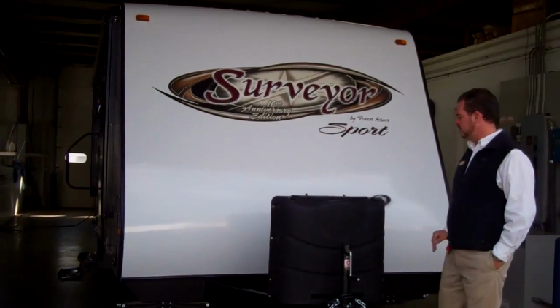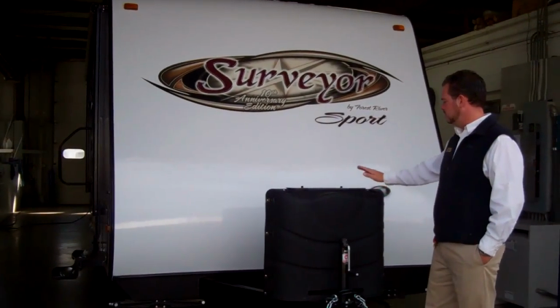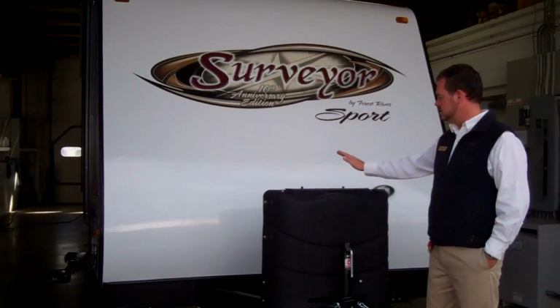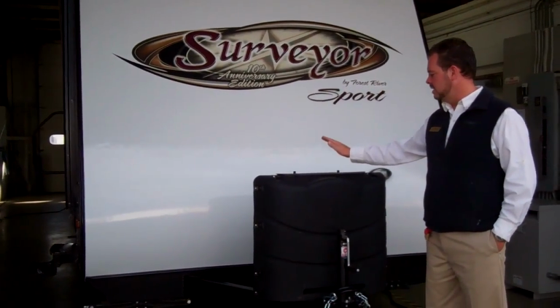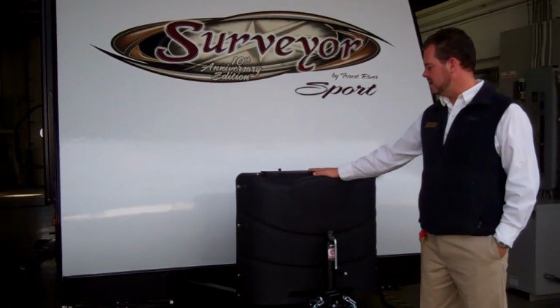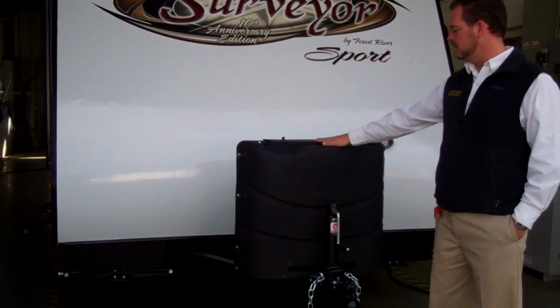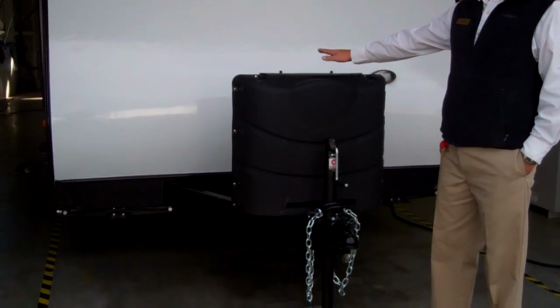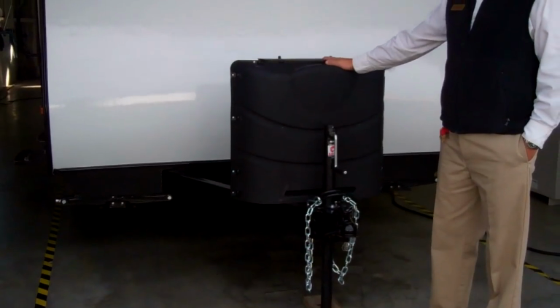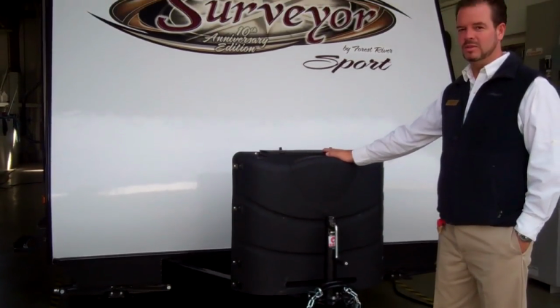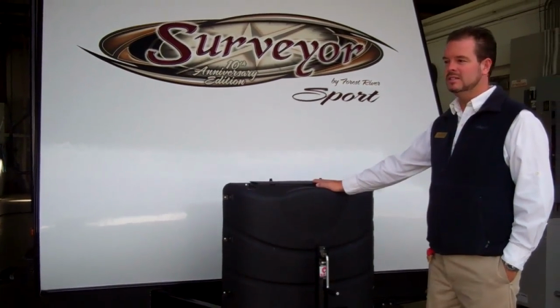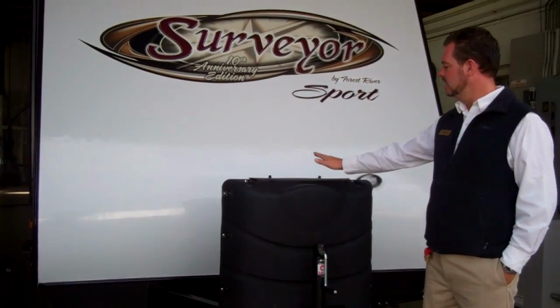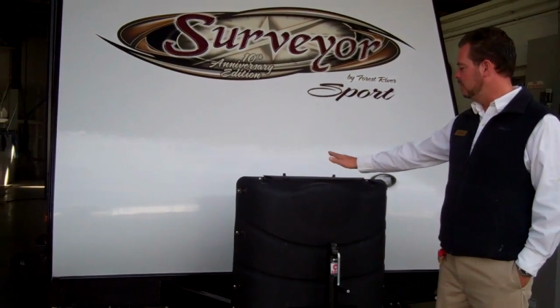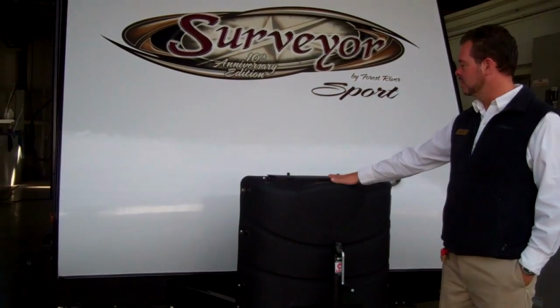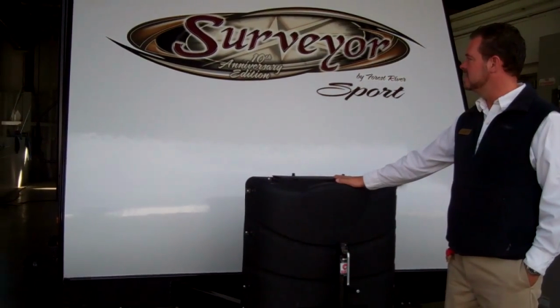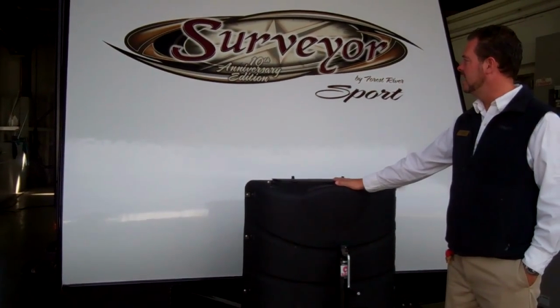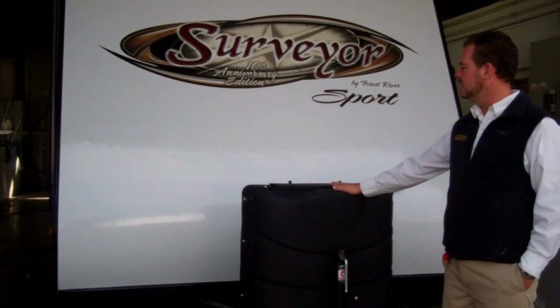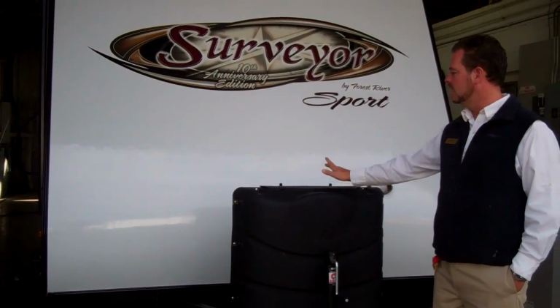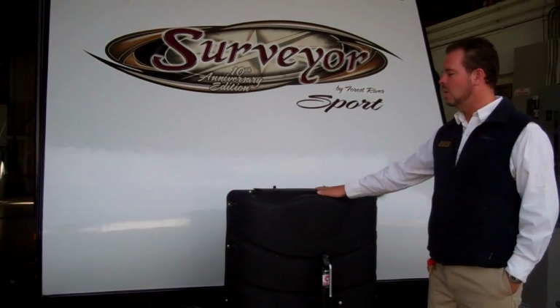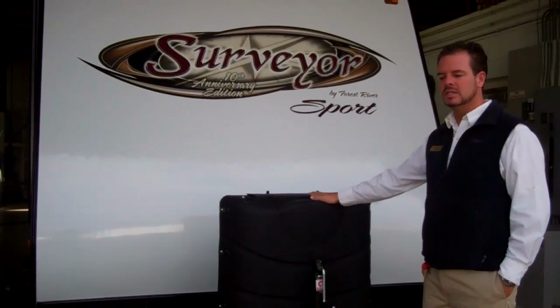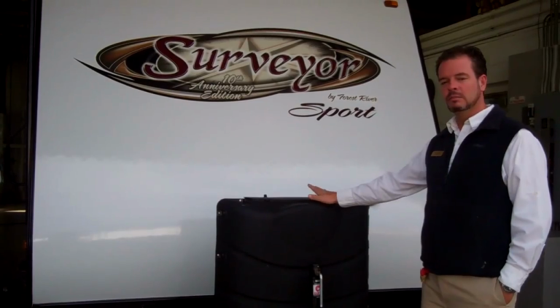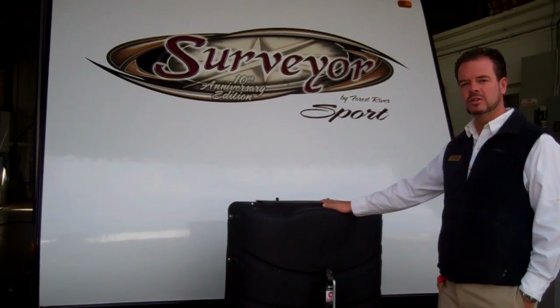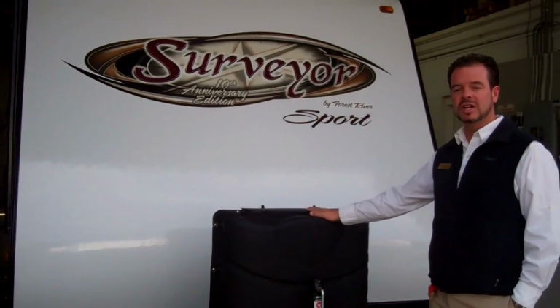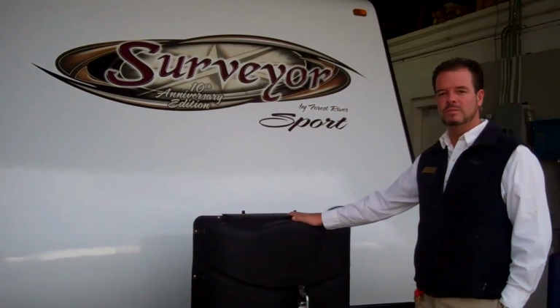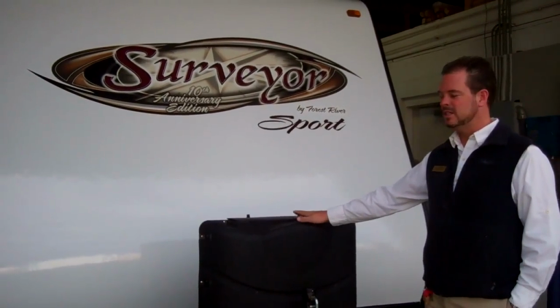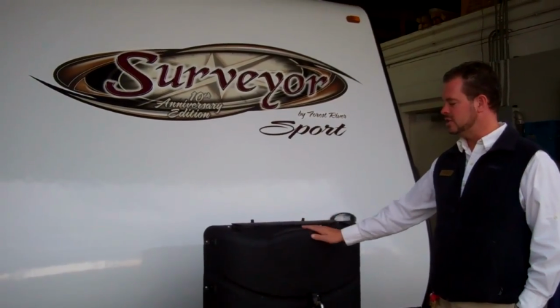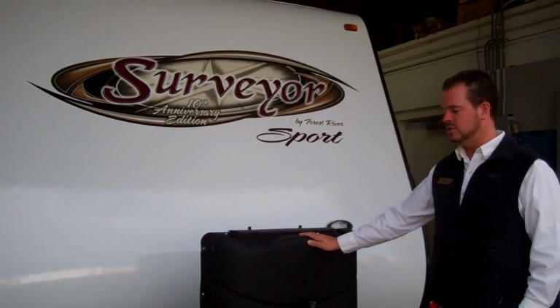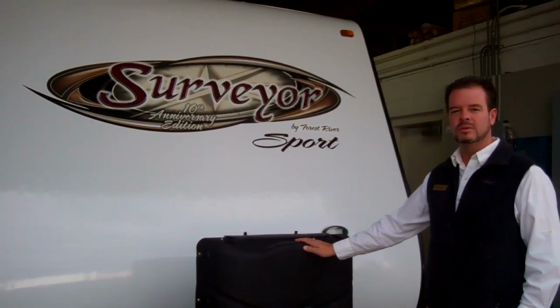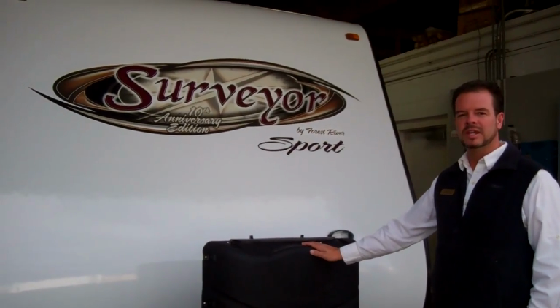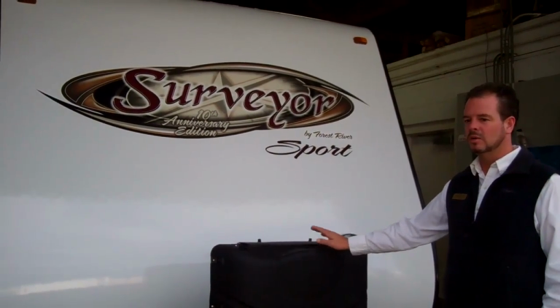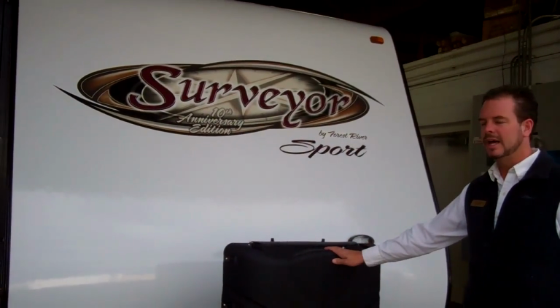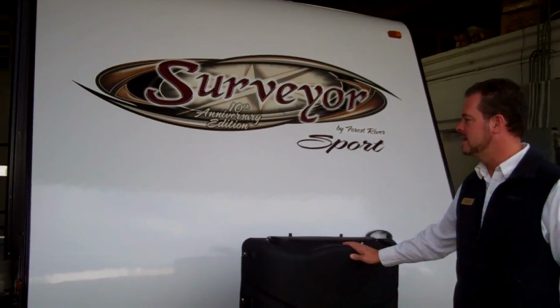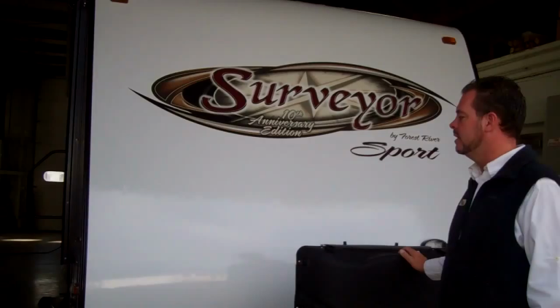First thing you'll notice is a new tank cover. These are 30 pound tanks, which is a real plus on a small unit. Most units are going to have 20 pound tanks, but they actually give you two 30 pound tanks, so a lot of capacity there.